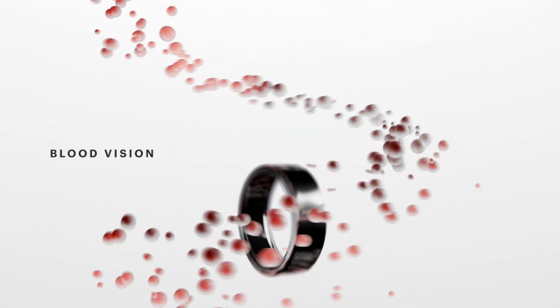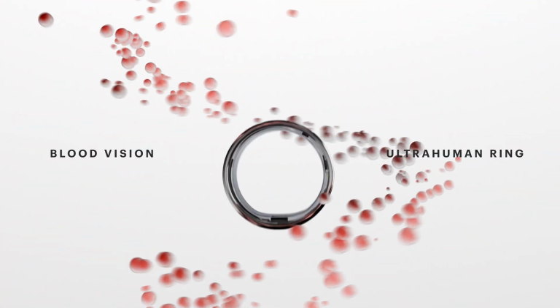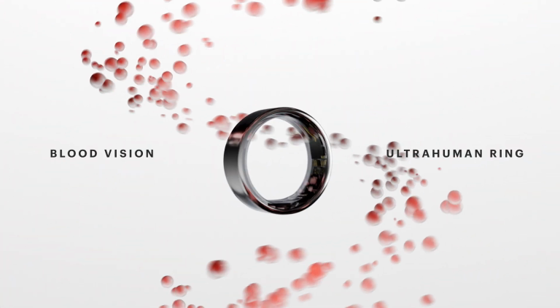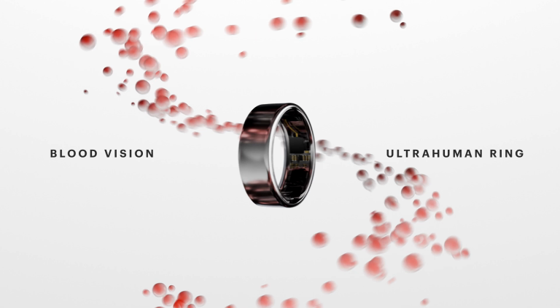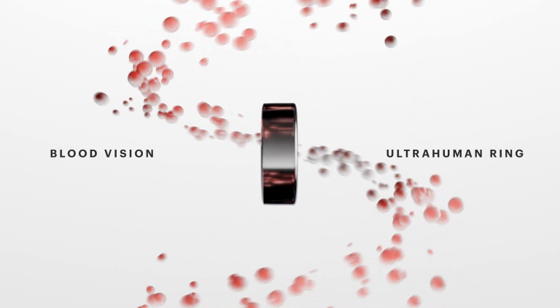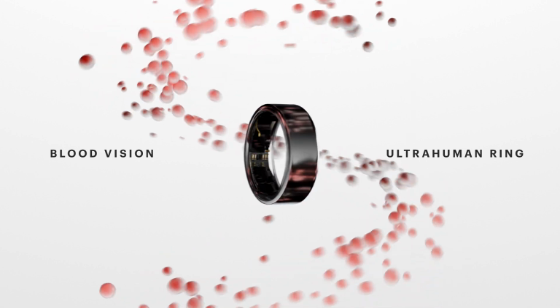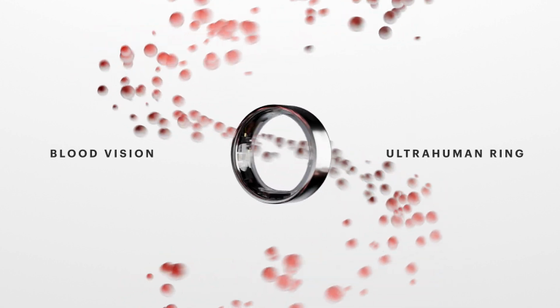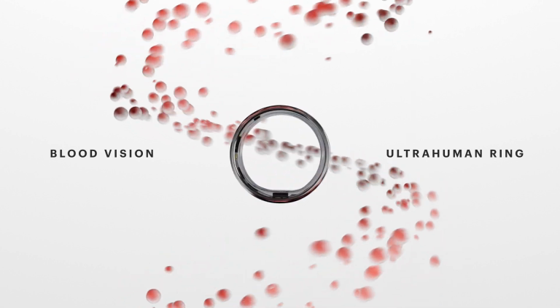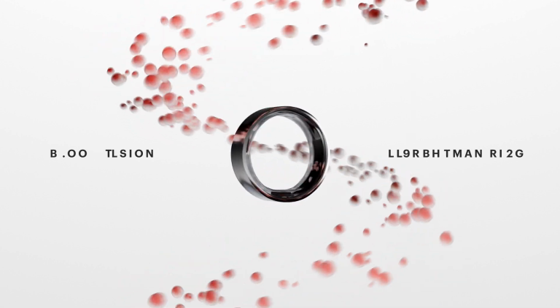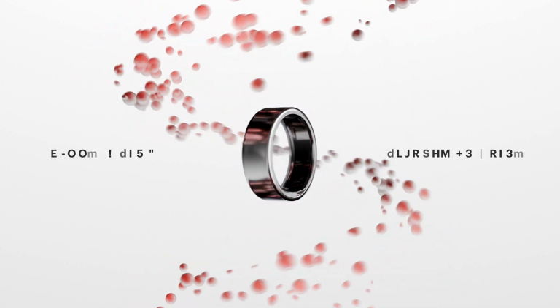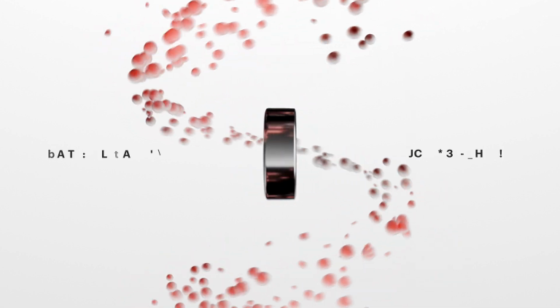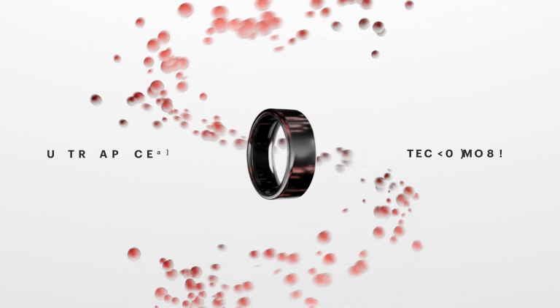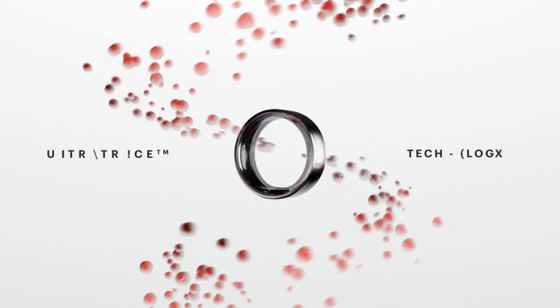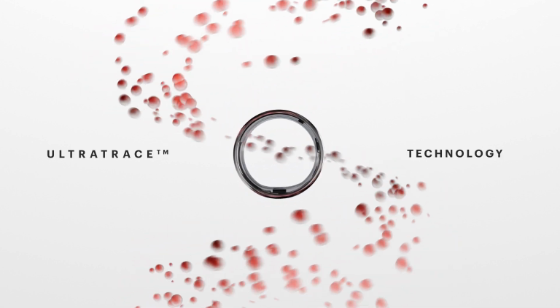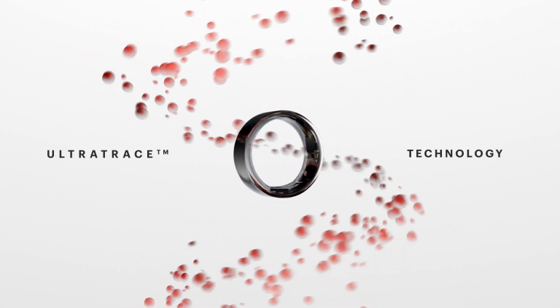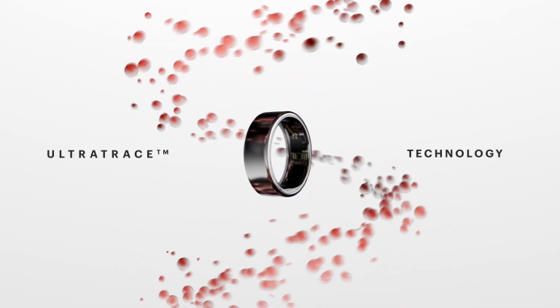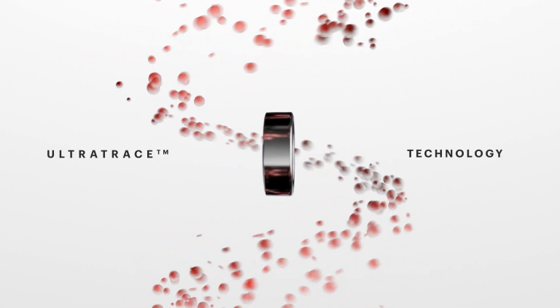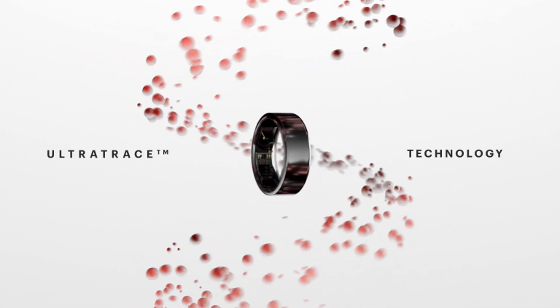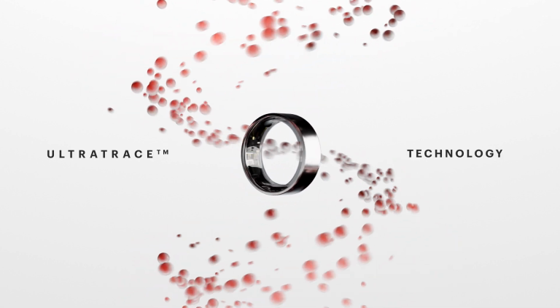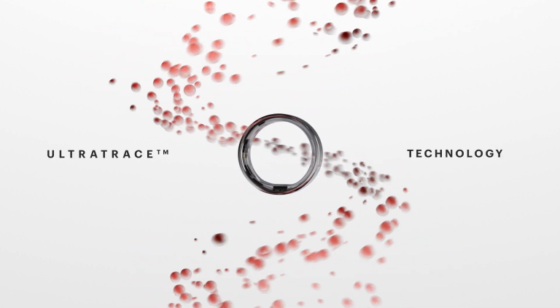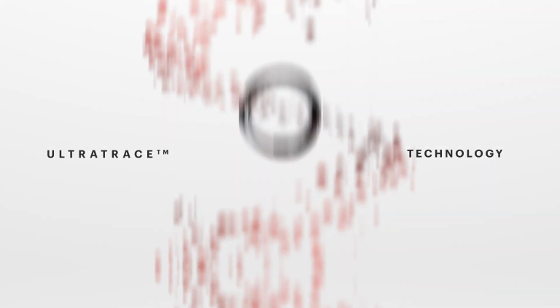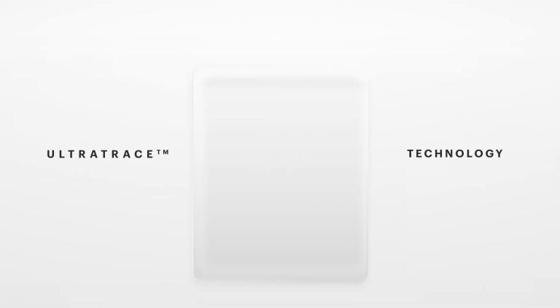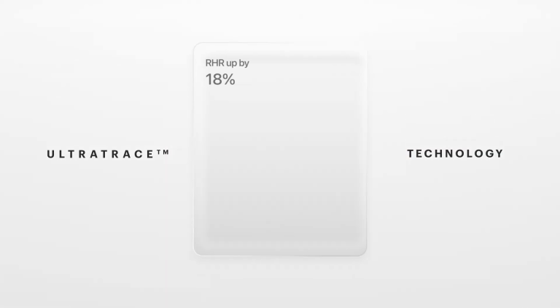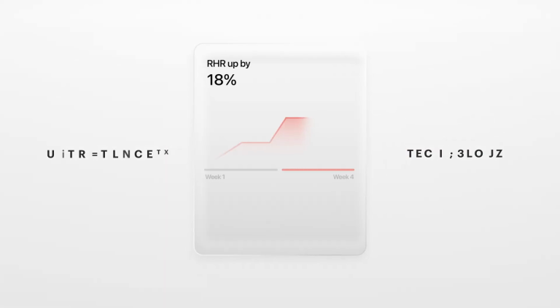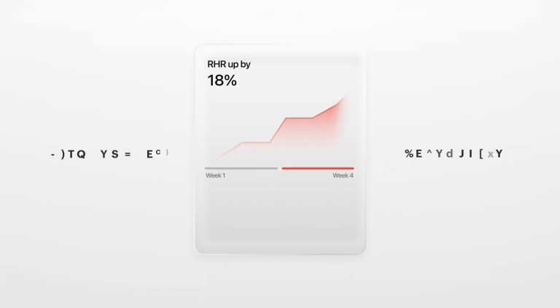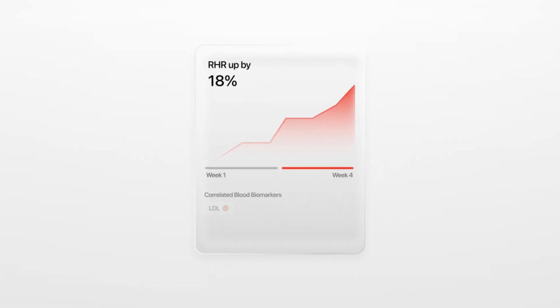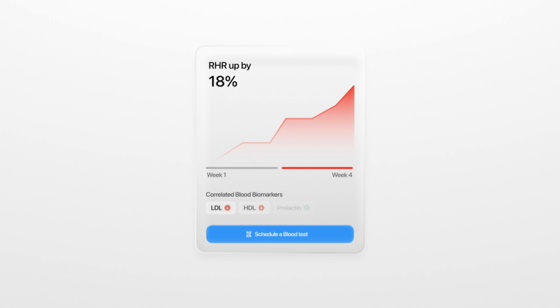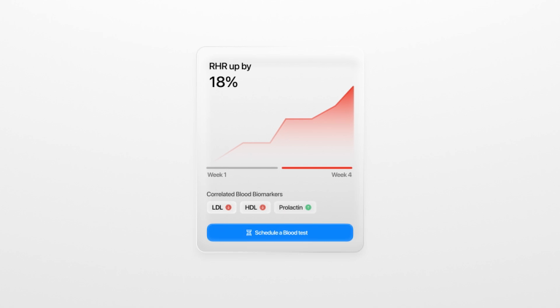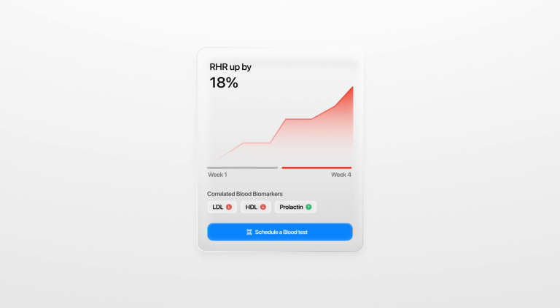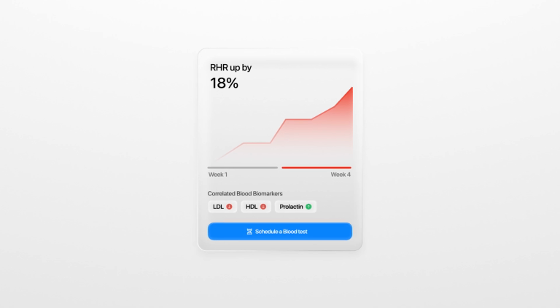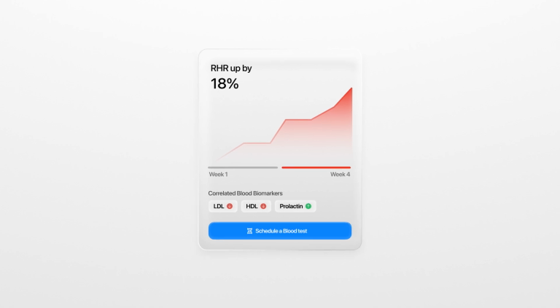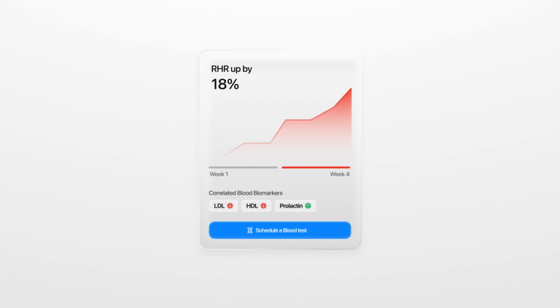BloodVision syncs with the UltraHuman ring through UltraTrace technology, unlocking real-time insights by connecting your blood markers with lifestyle trends.